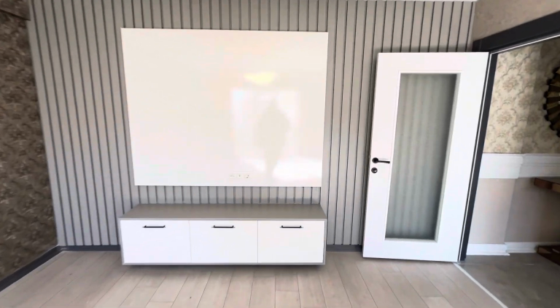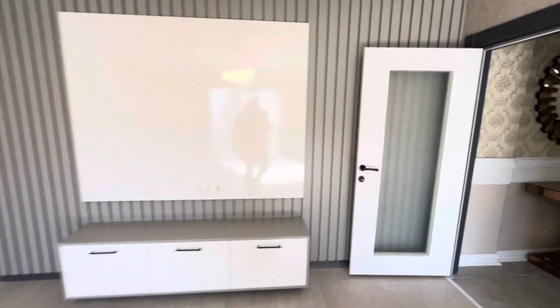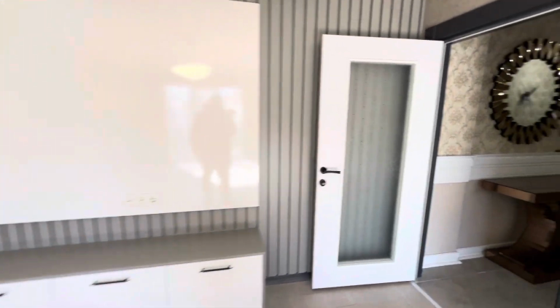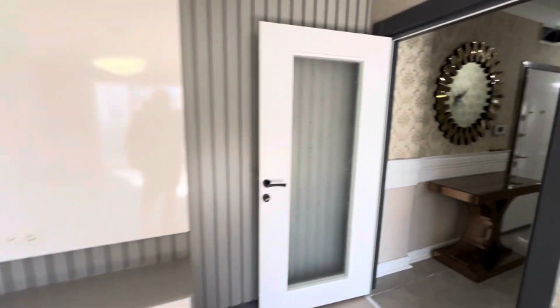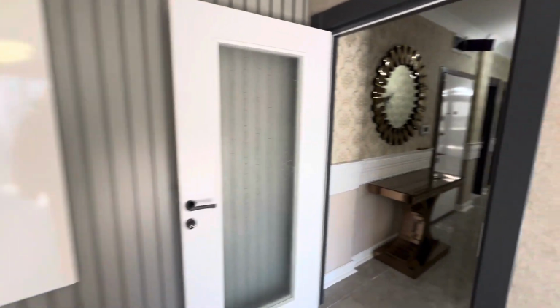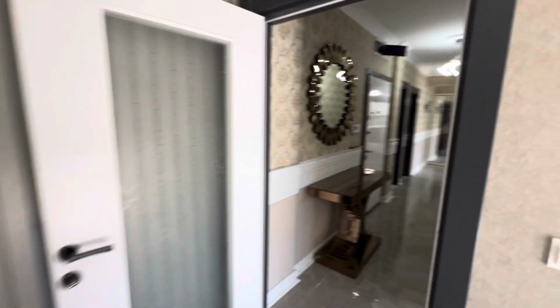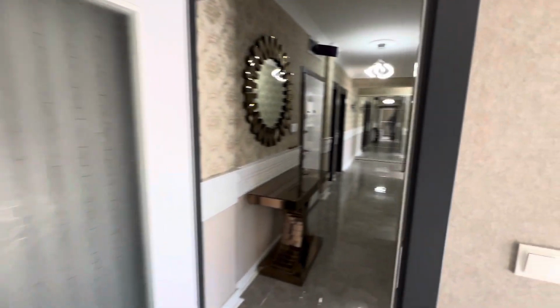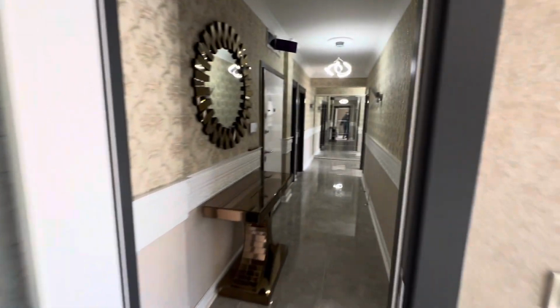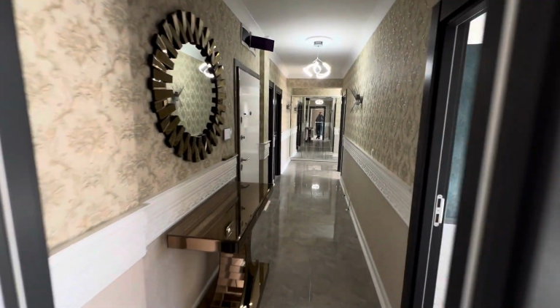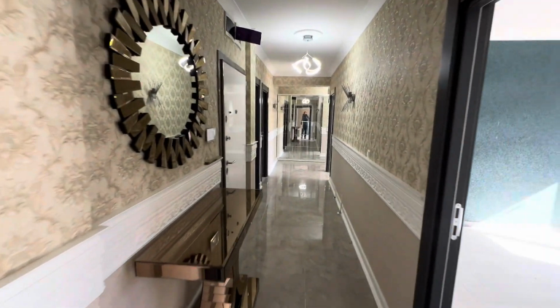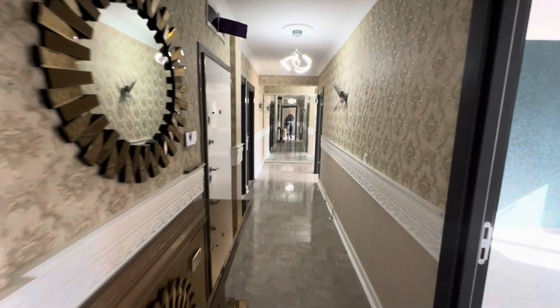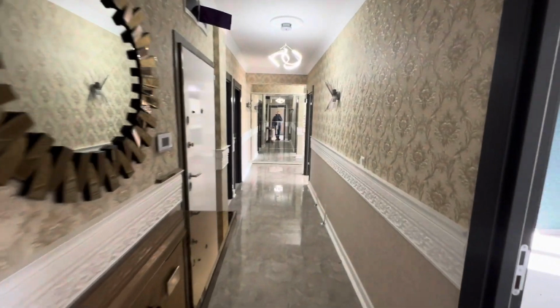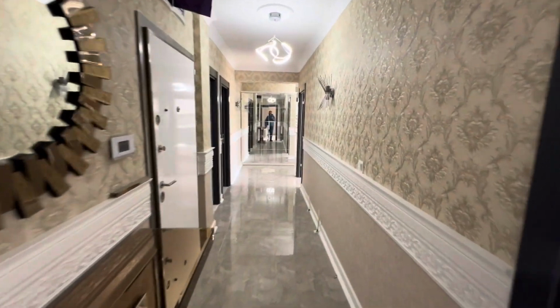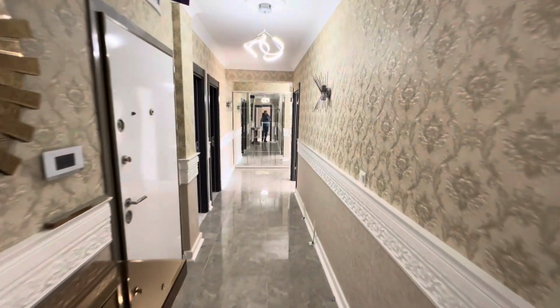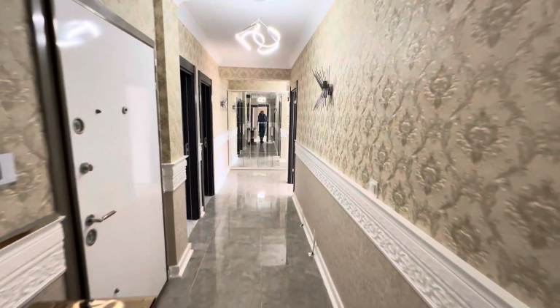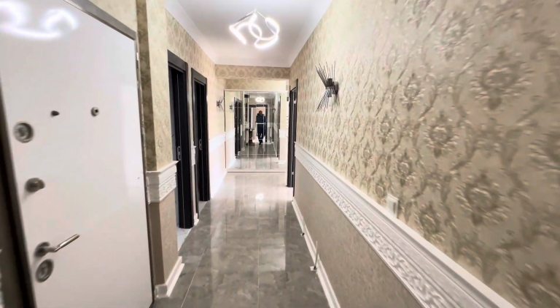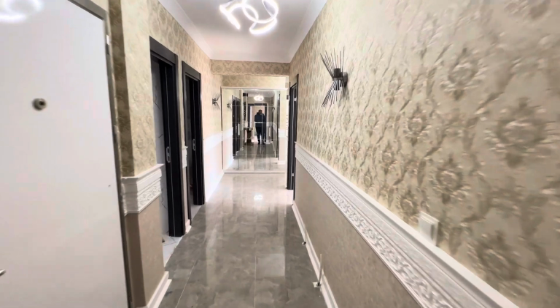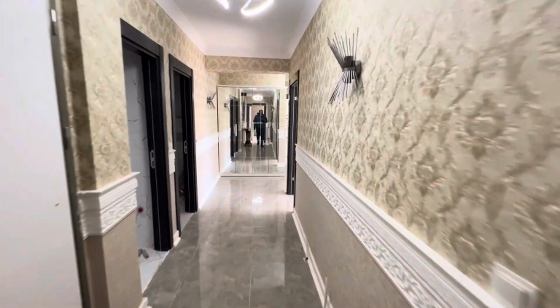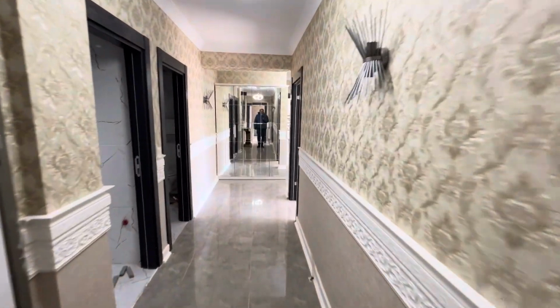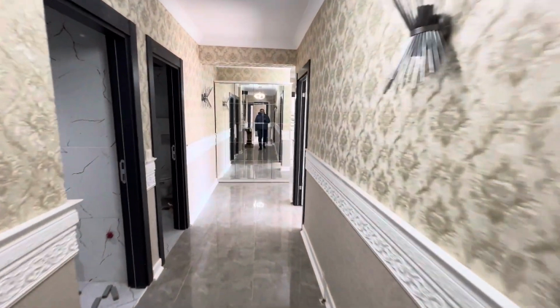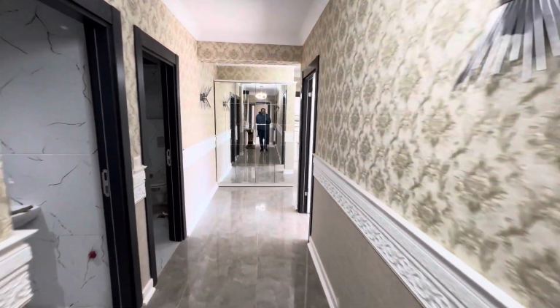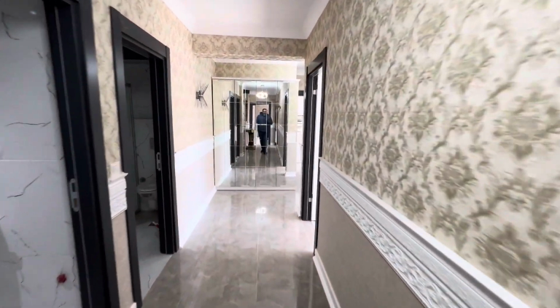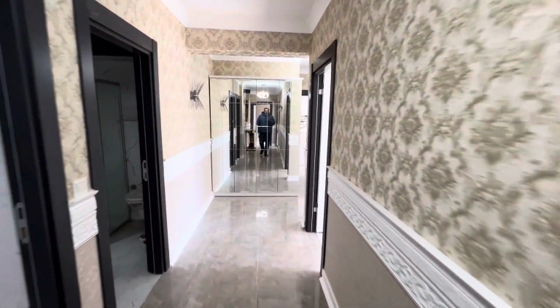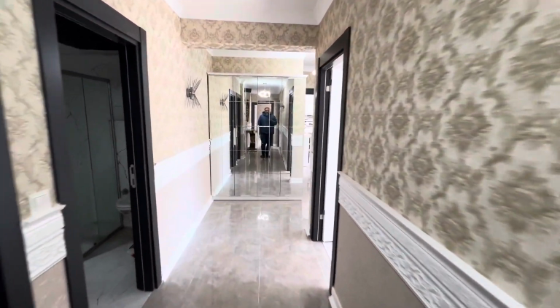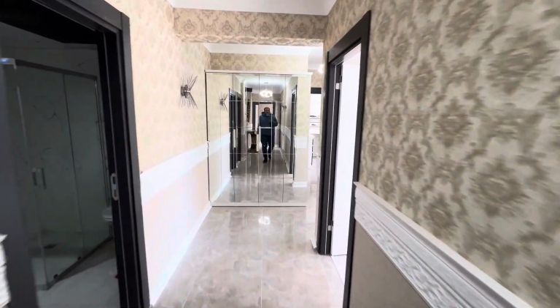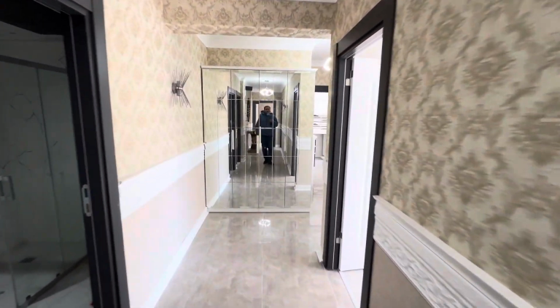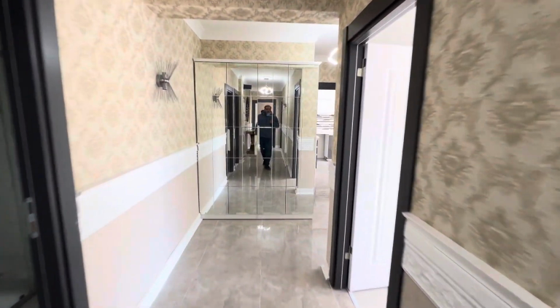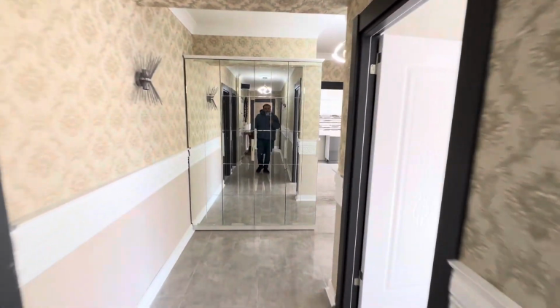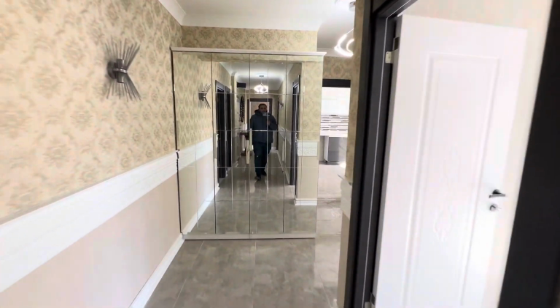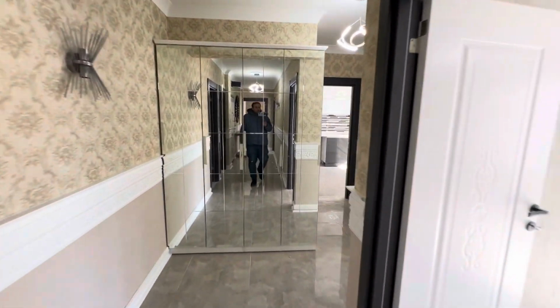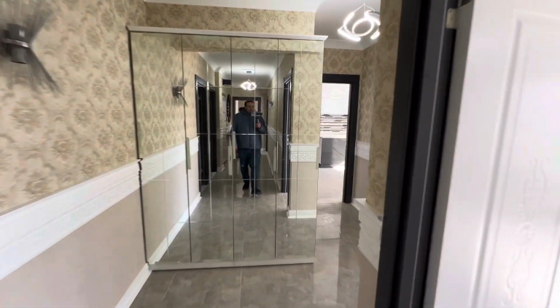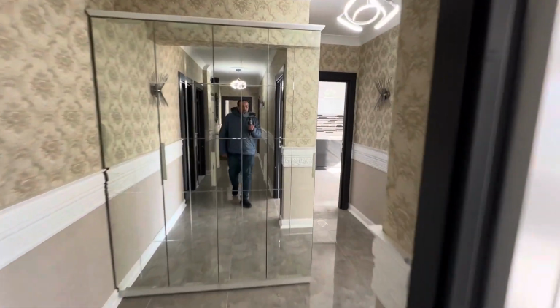This is our apartment for today. If you have any questions or inquiries, please don't hesitate to contact me — my number will be in the description under the video. Thank you for watching, and see you on our next videos.